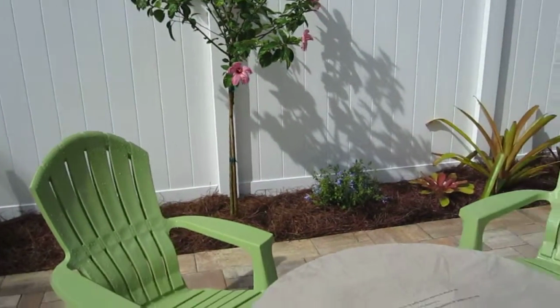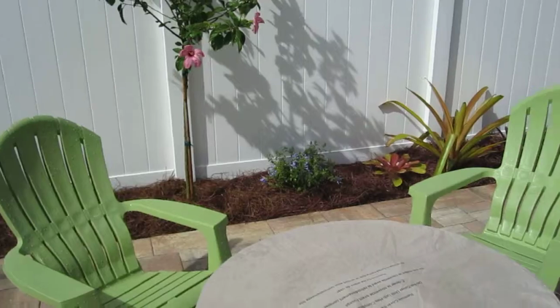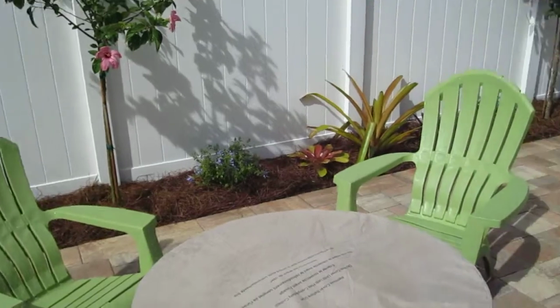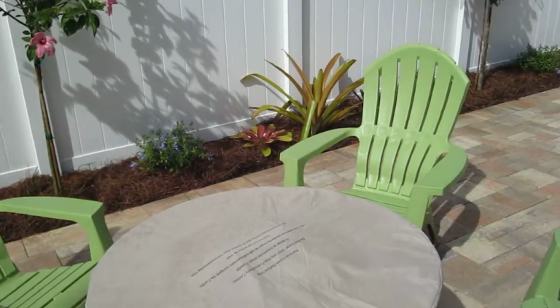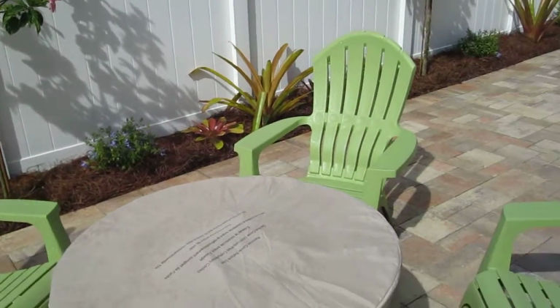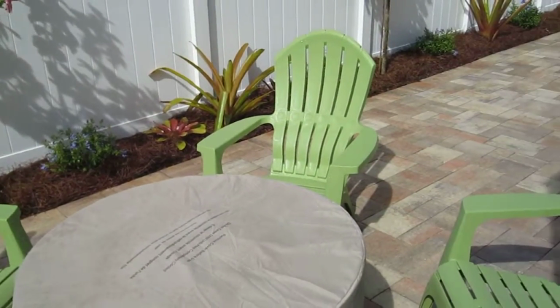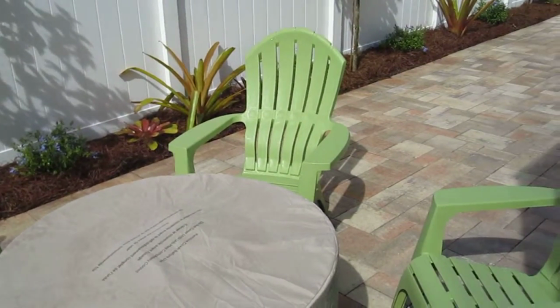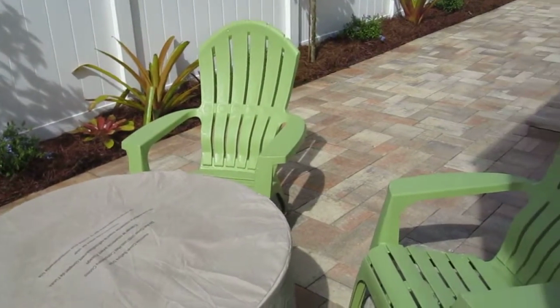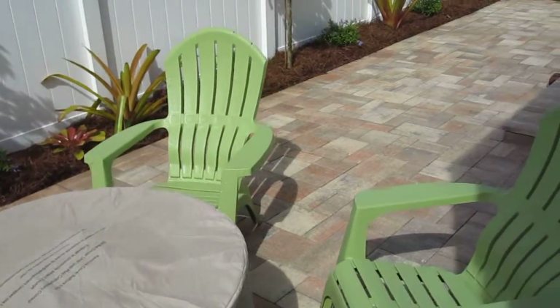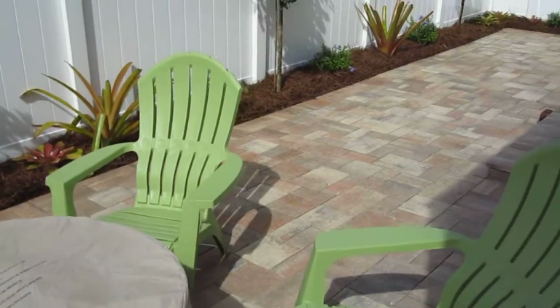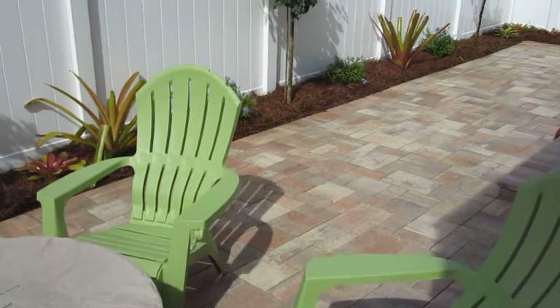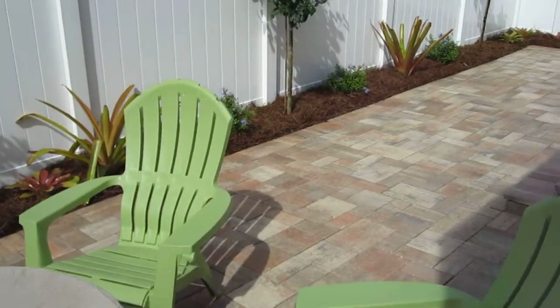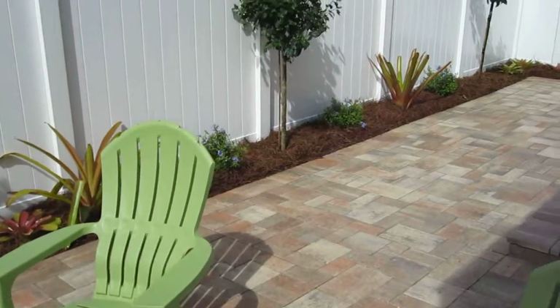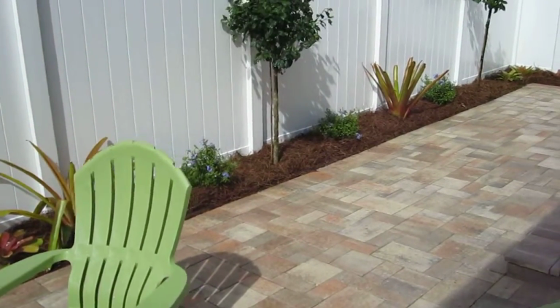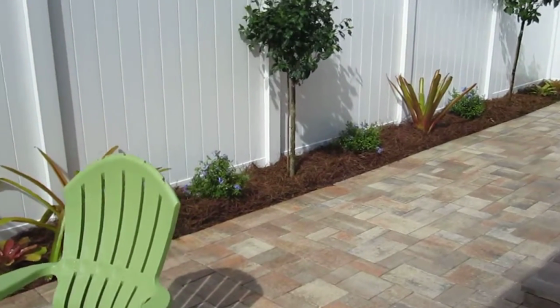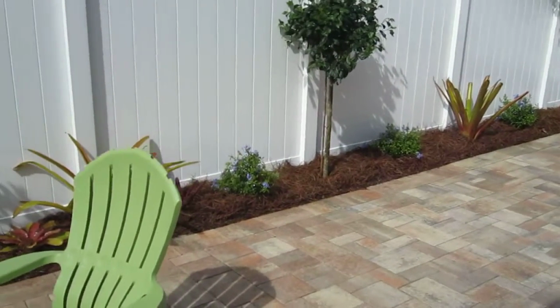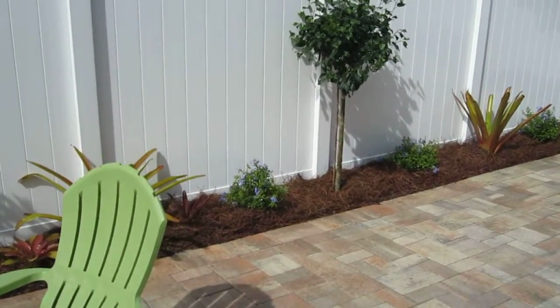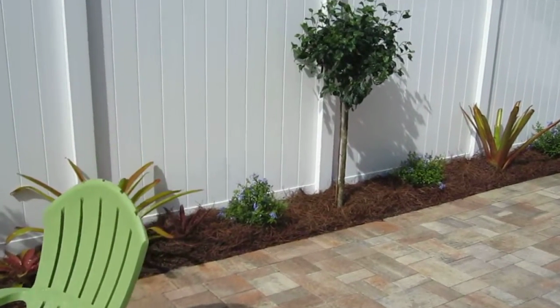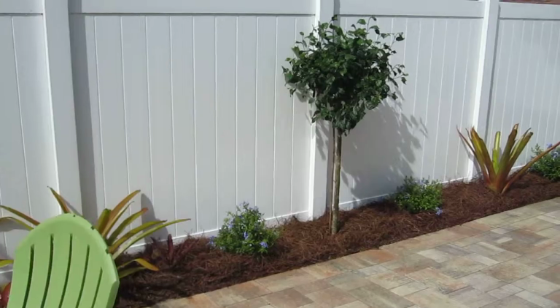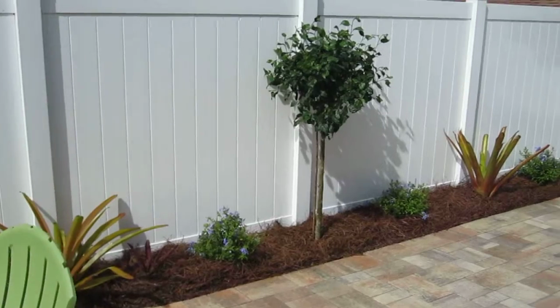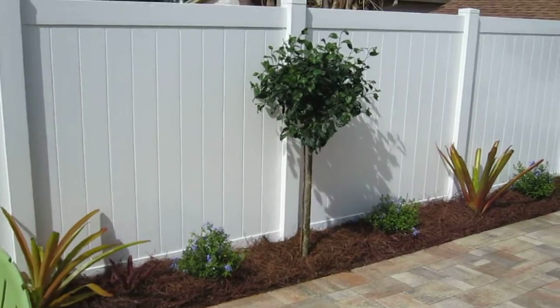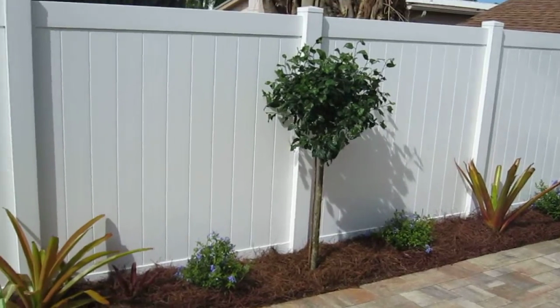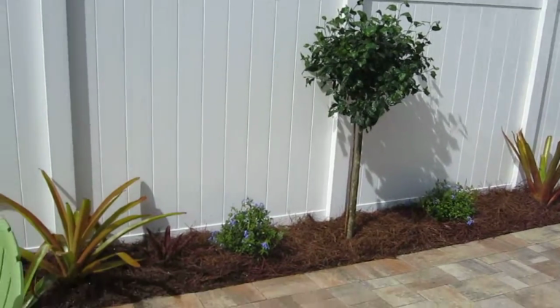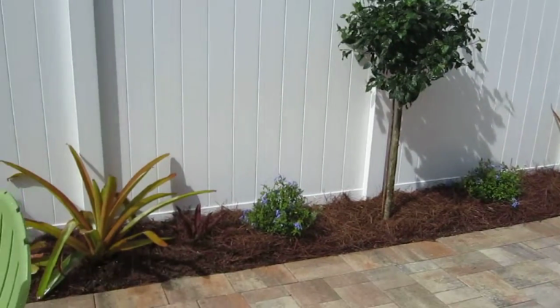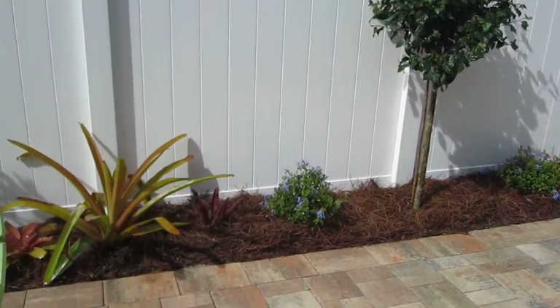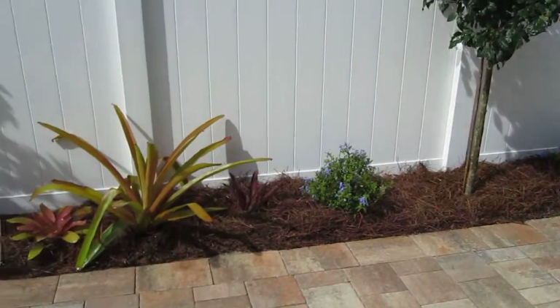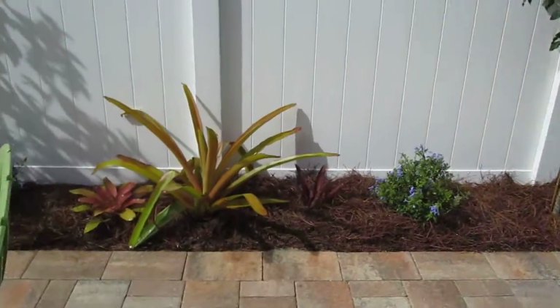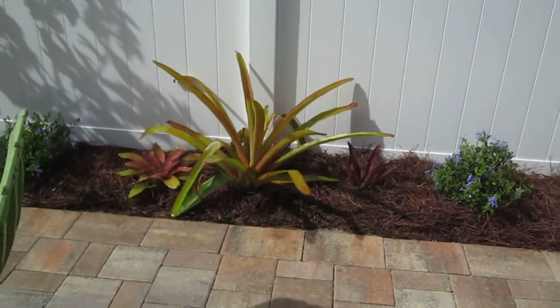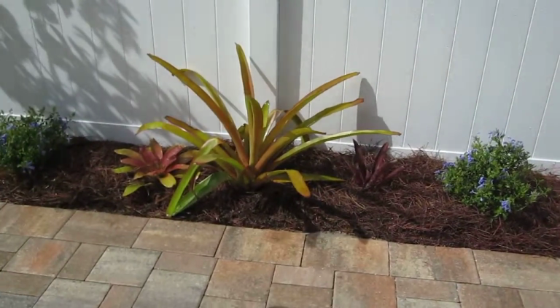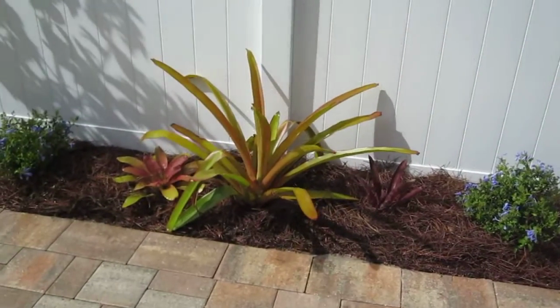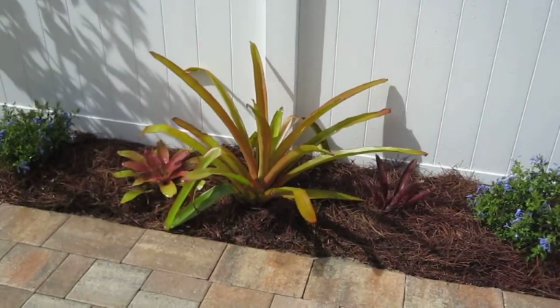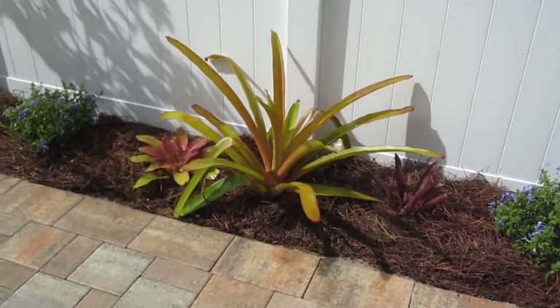Here's a little seating area for them. A brand new deck was just made. There's another hibiscus here and a little bromeliad assortment.